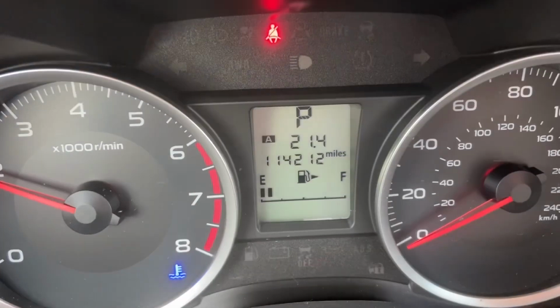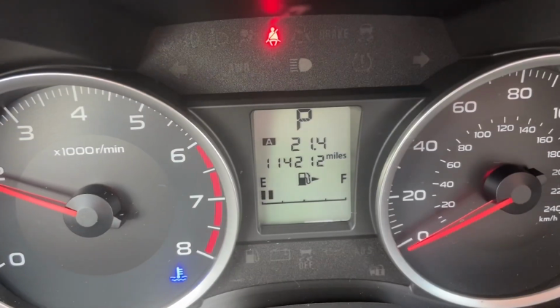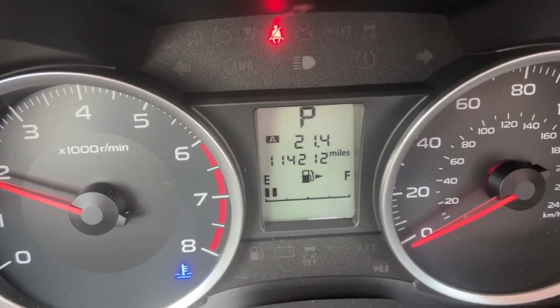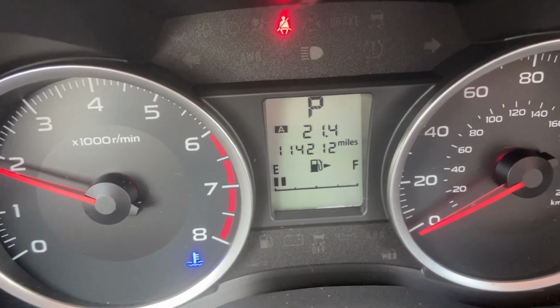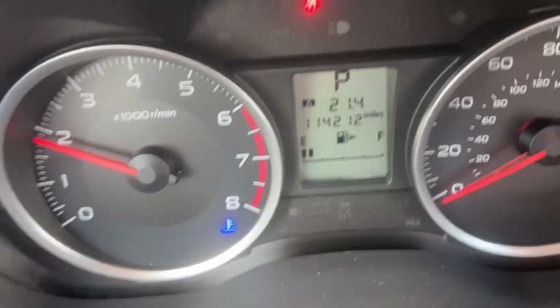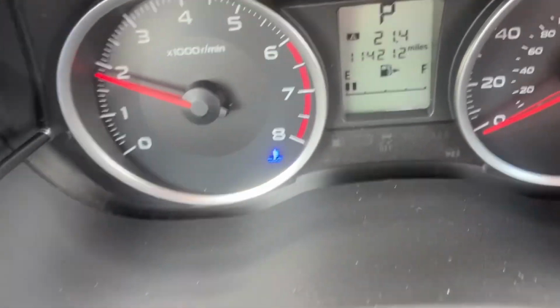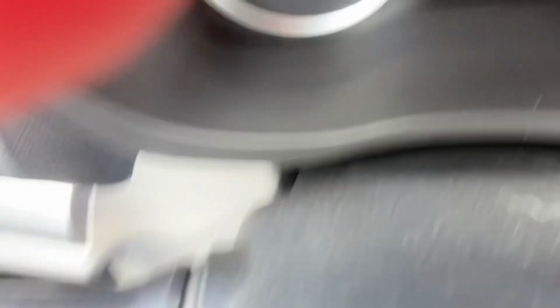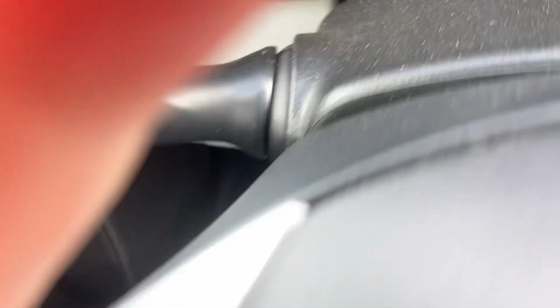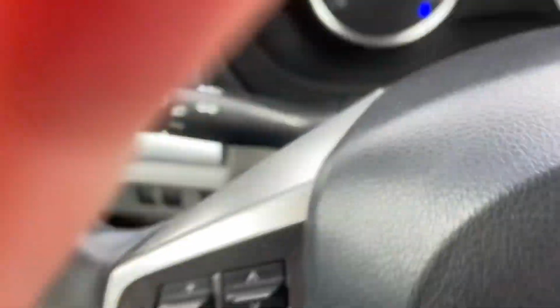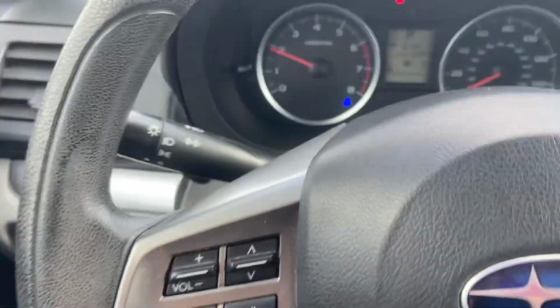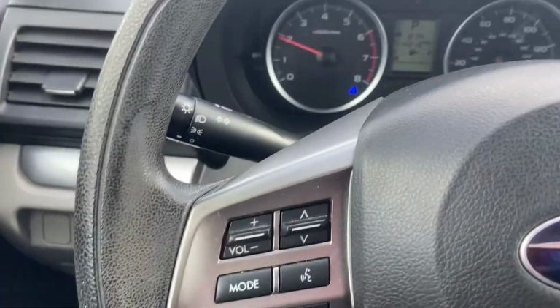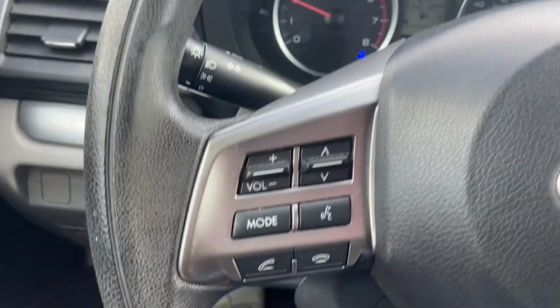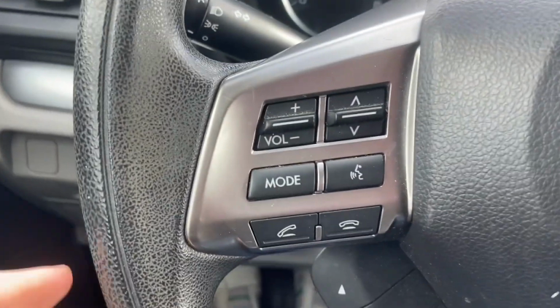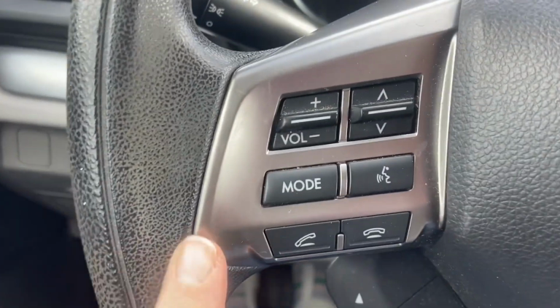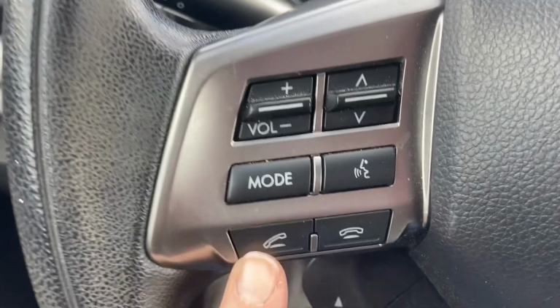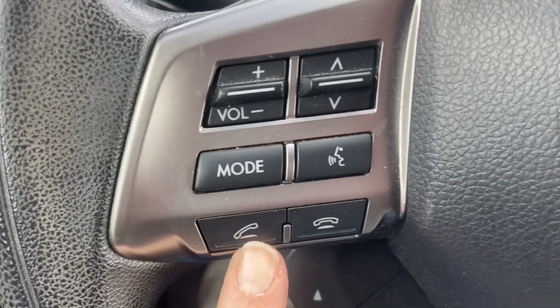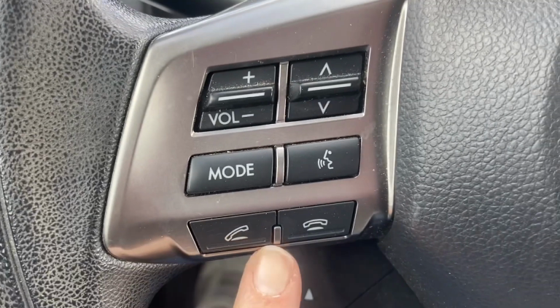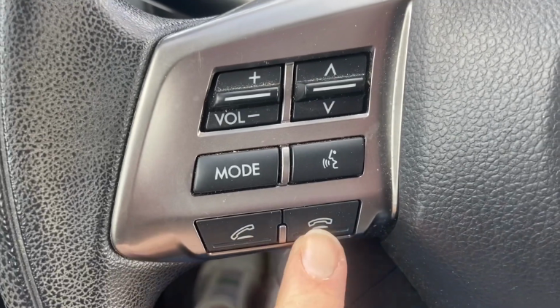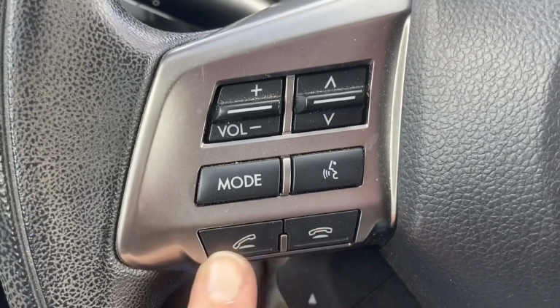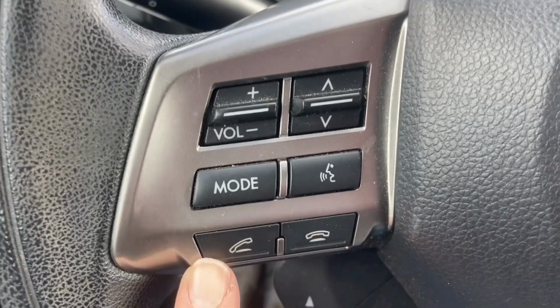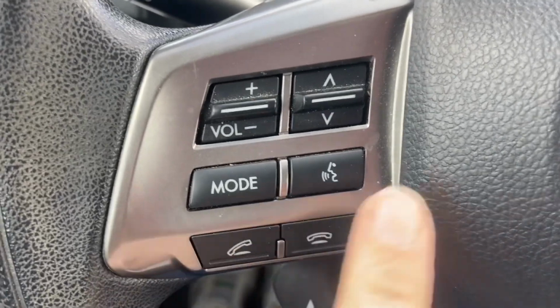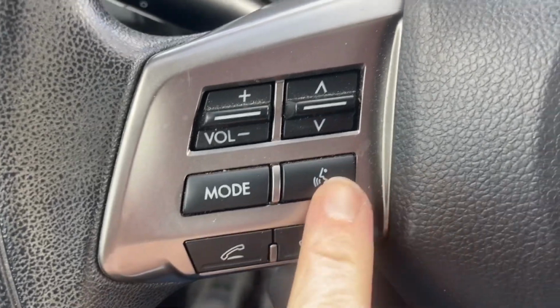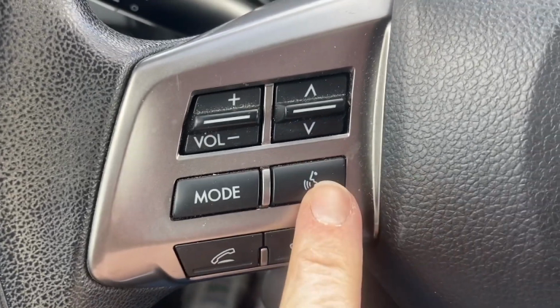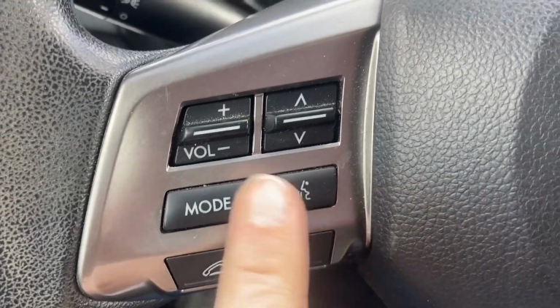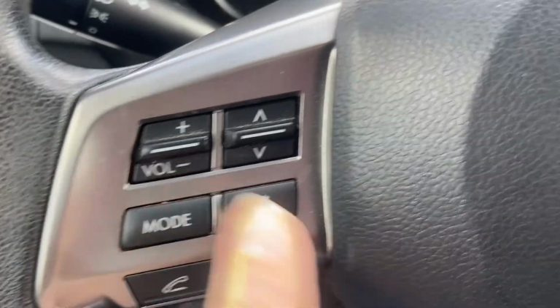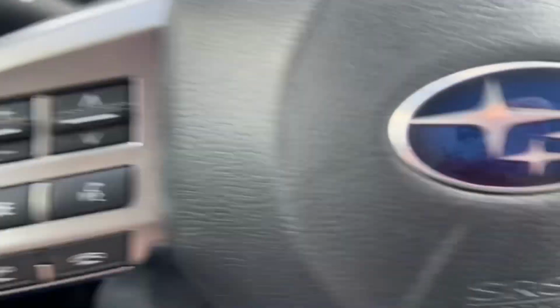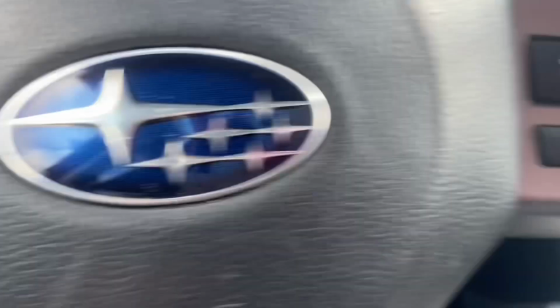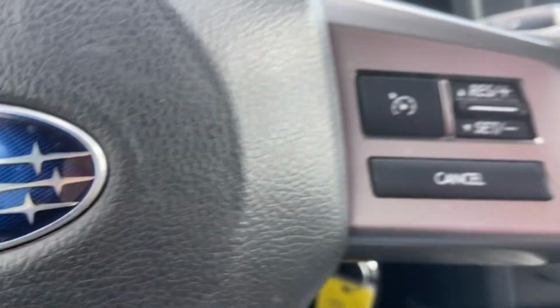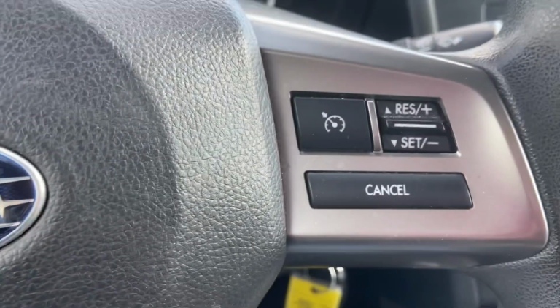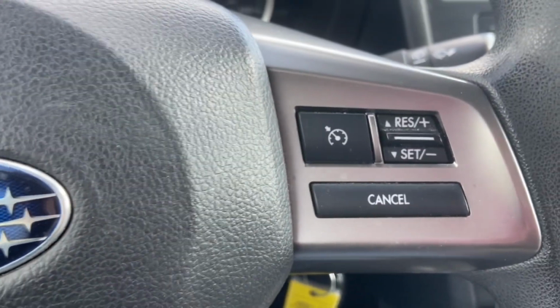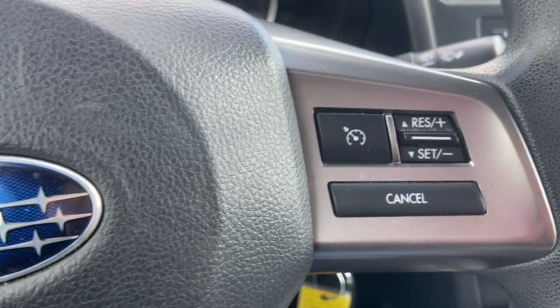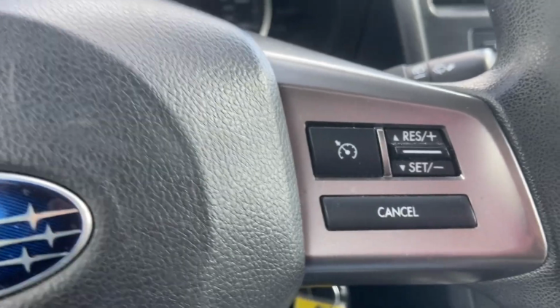You've got about 114,000 miles, so for a Subaru, this has a lot of life left. You've got electronic movement on your seat, including lumbar support. Here at your fingertips you can control your phone, voice activation, the radio, and cruise control.